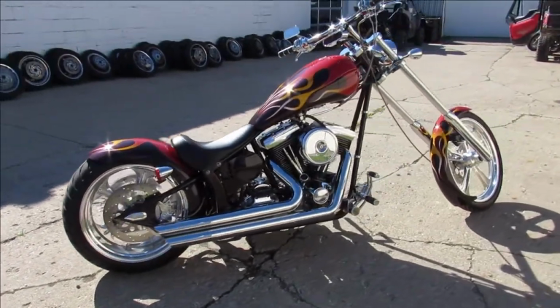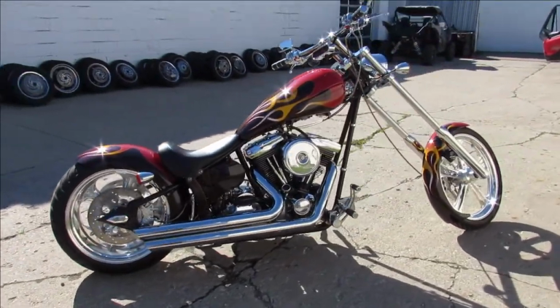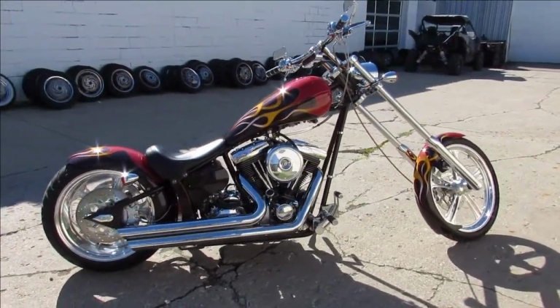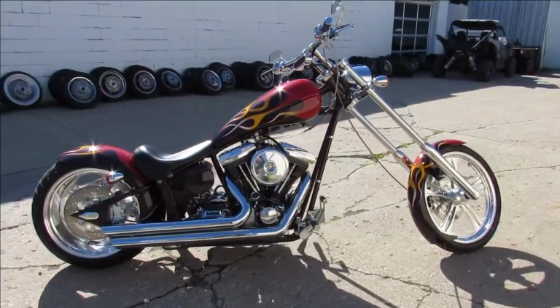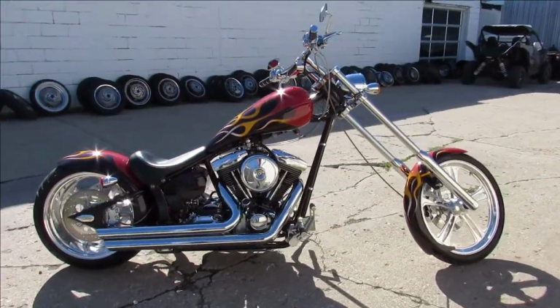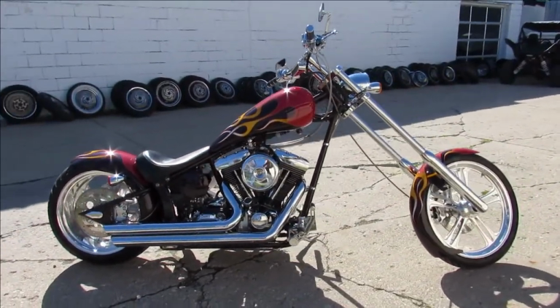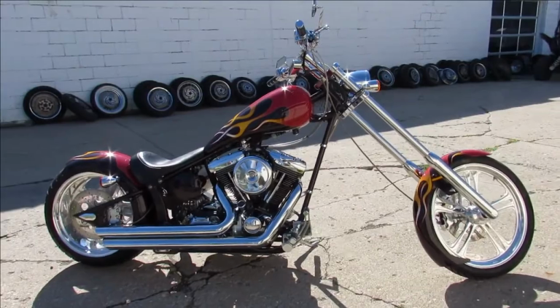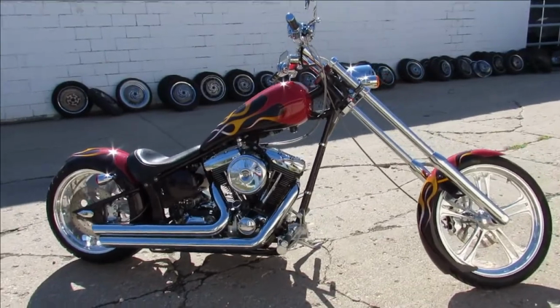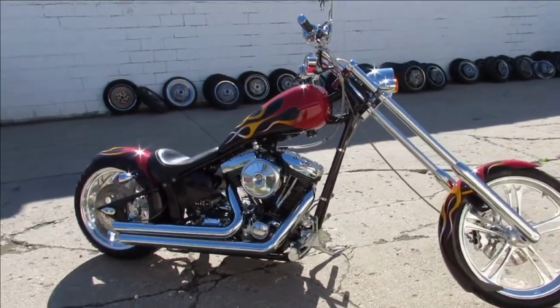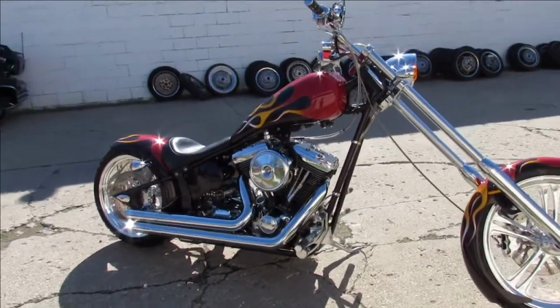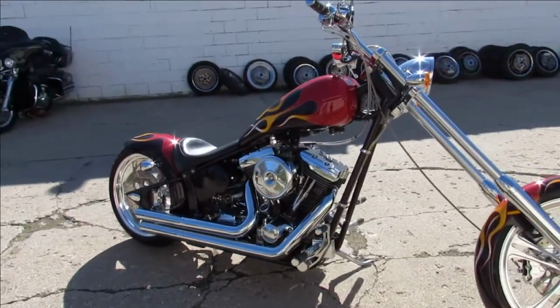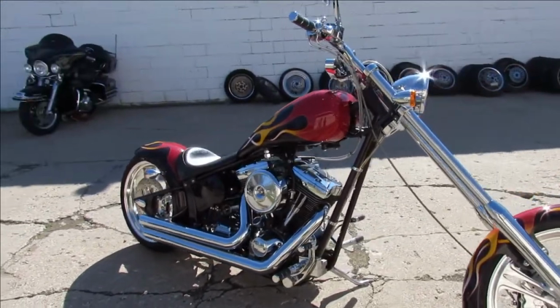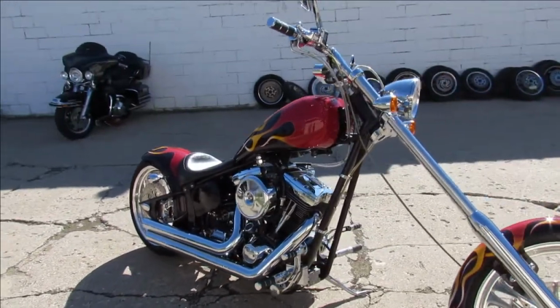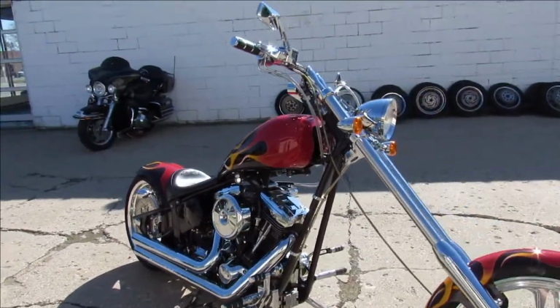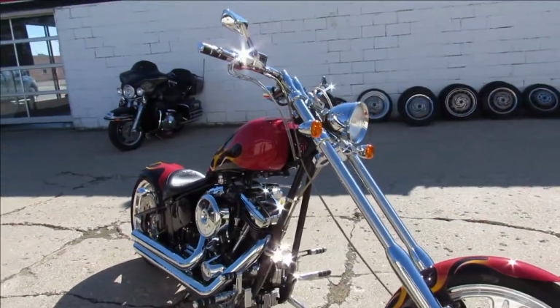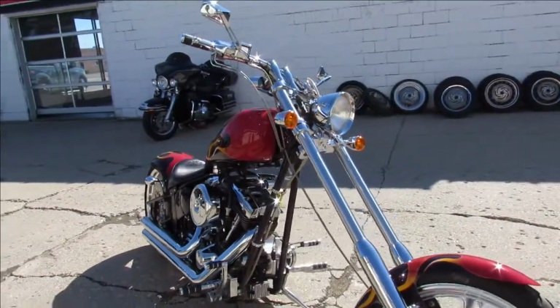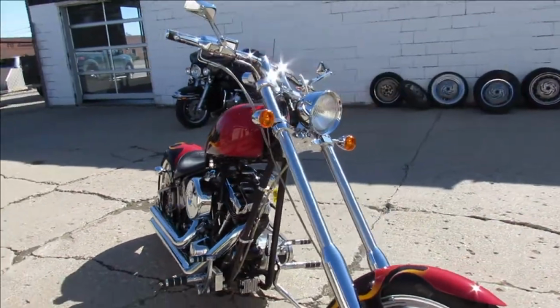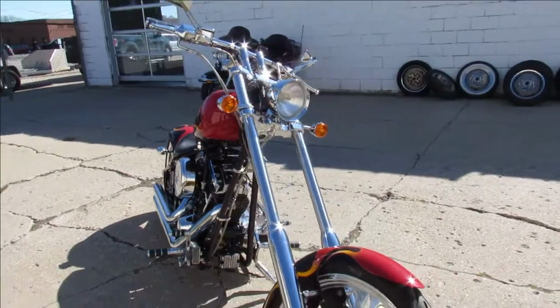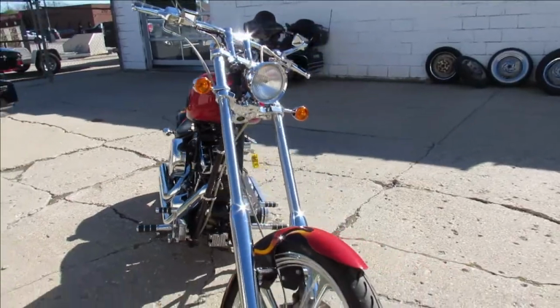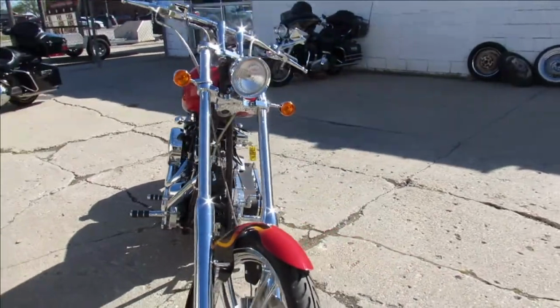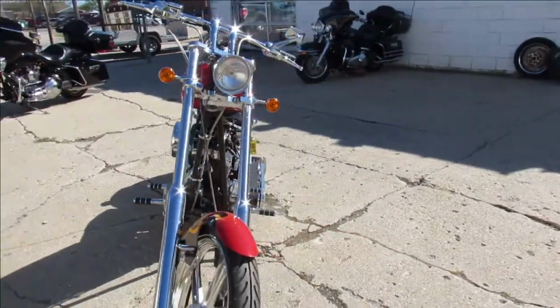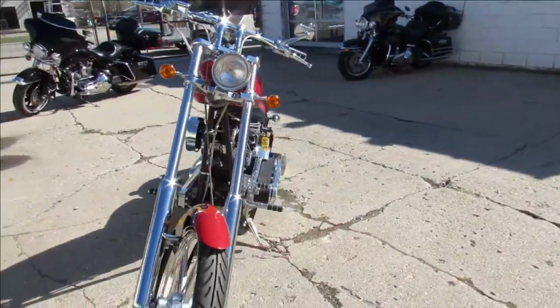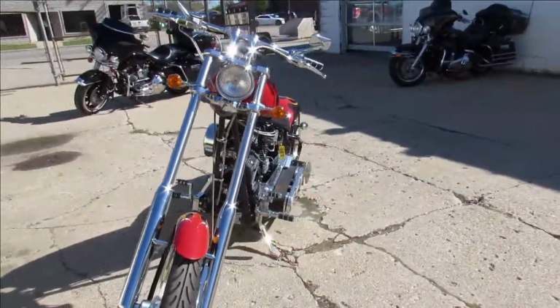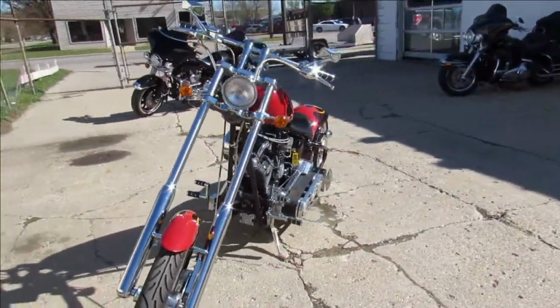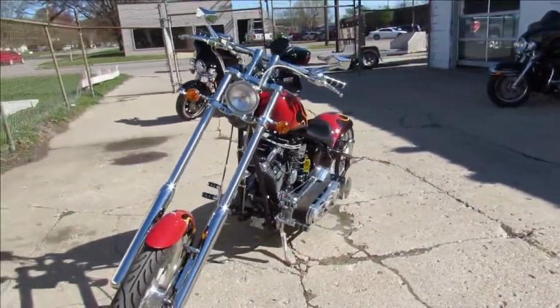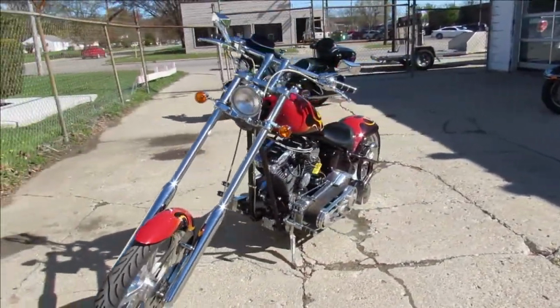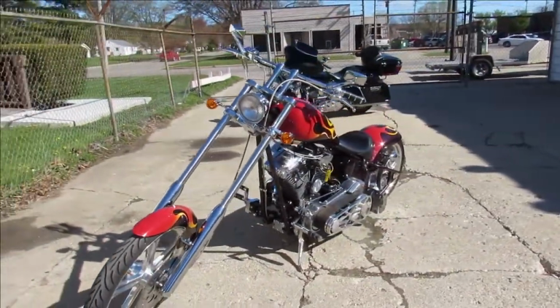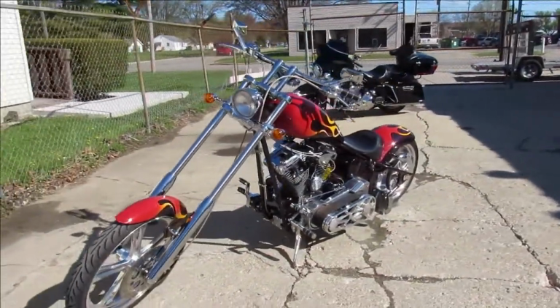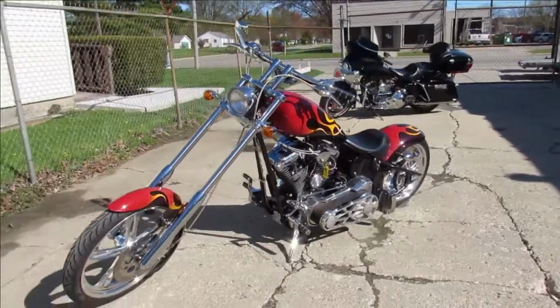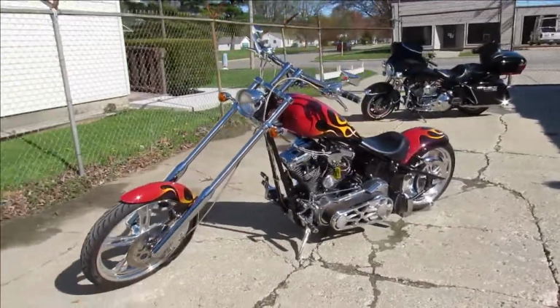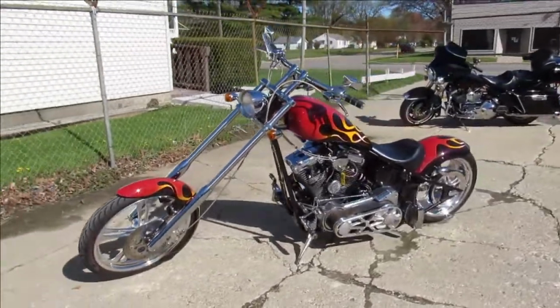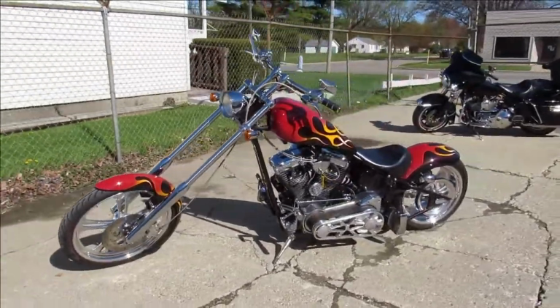You'll stand out from the crowd and turn heads everywhere you go on this Reaper. It's a great-looking bike and this one won't be here long. Keep an eye on our Facebook page, YouTube channel, and website. We've got nationwide shipping and out-of-state financing. Call today and you can ride today — approvalpowersports.com.